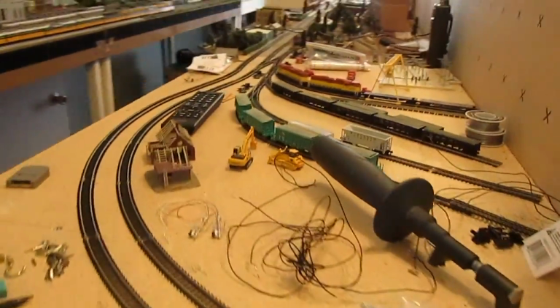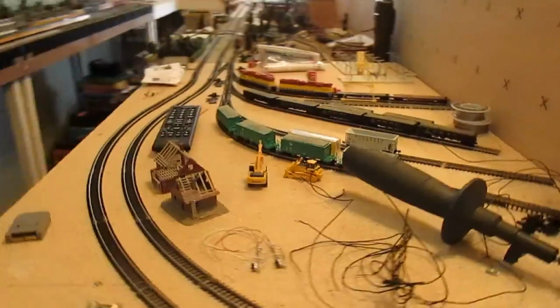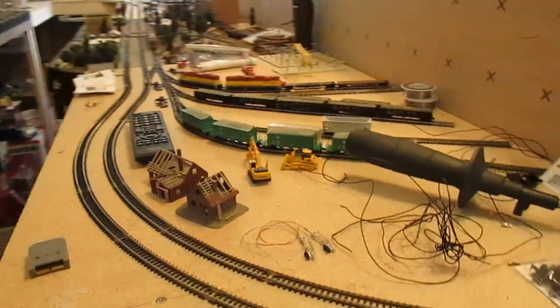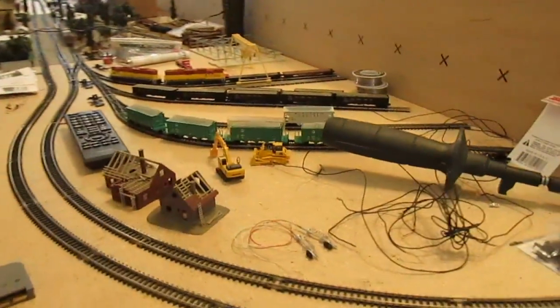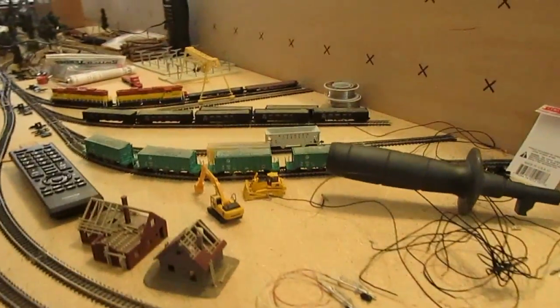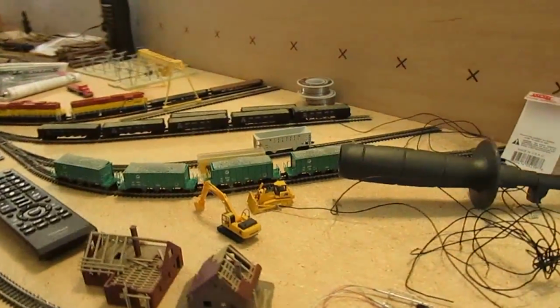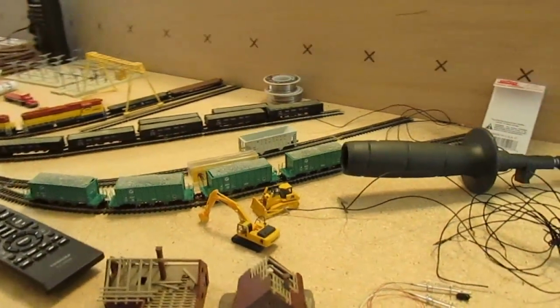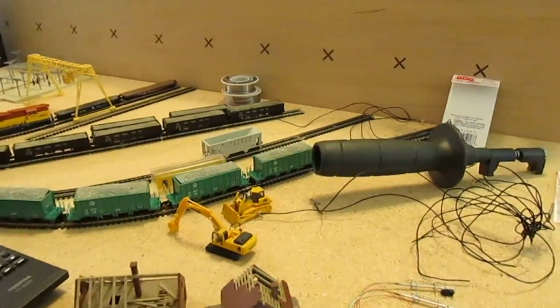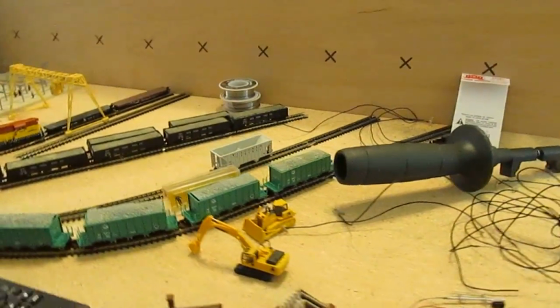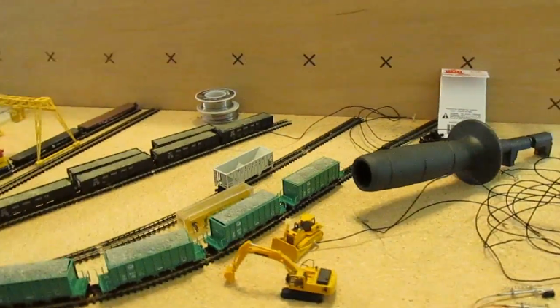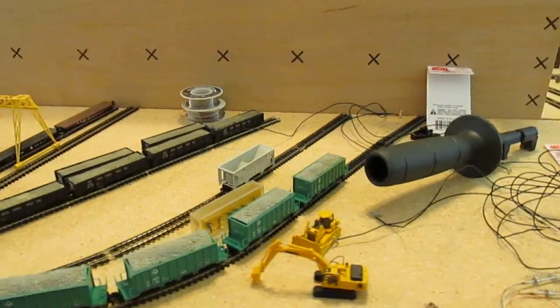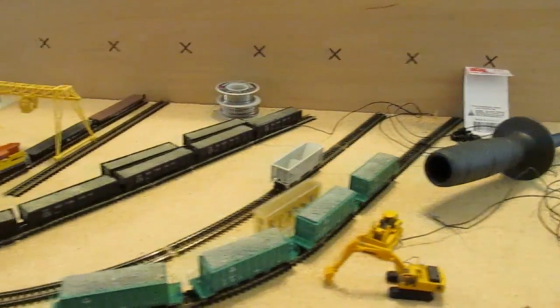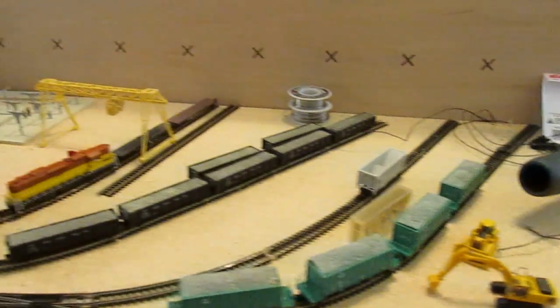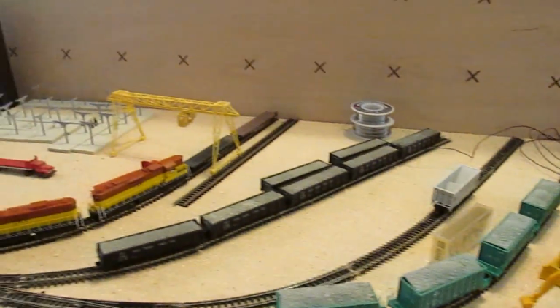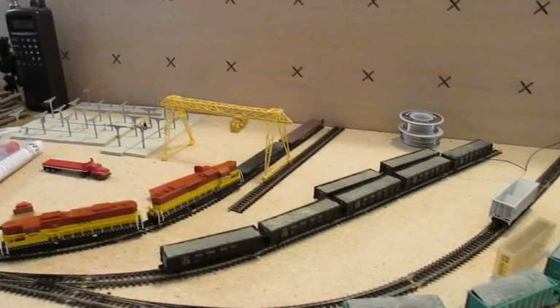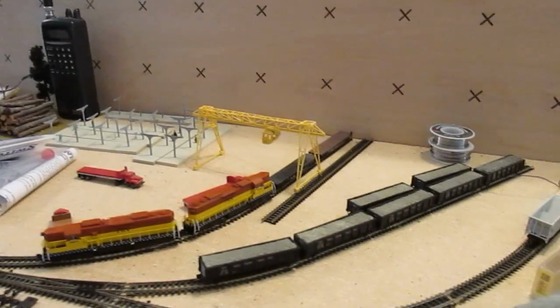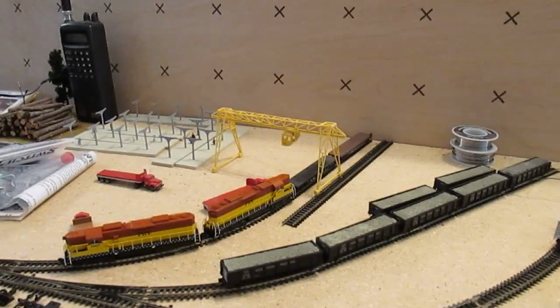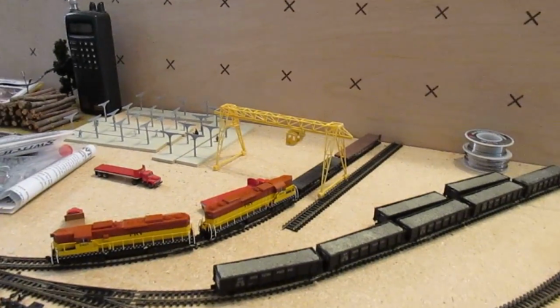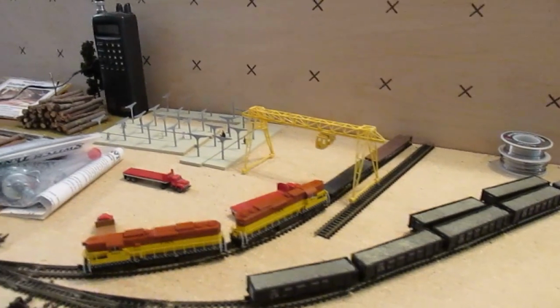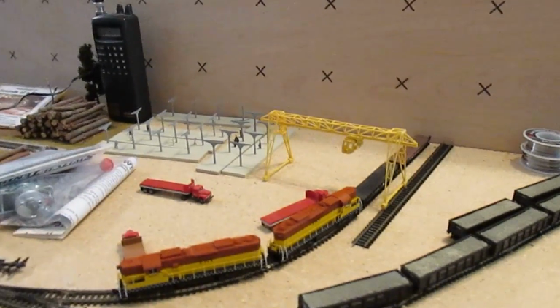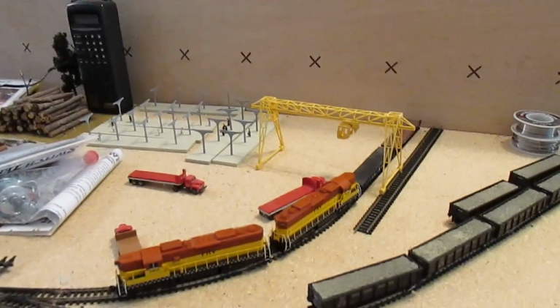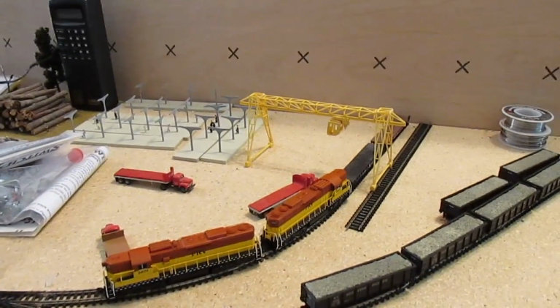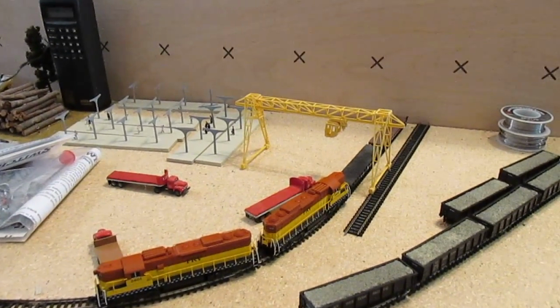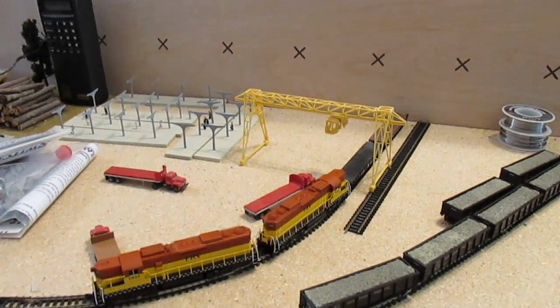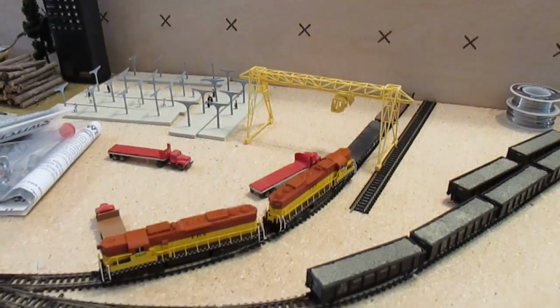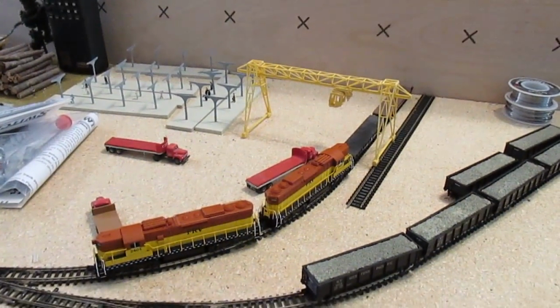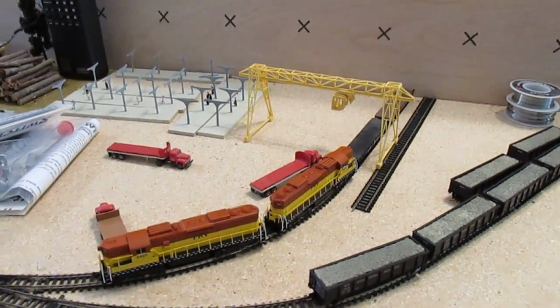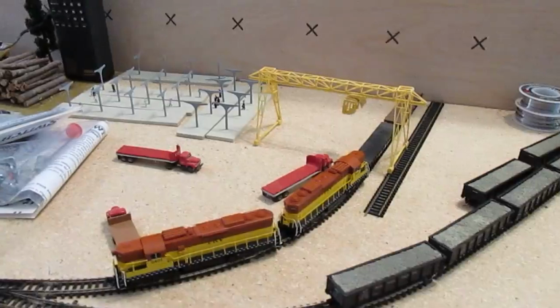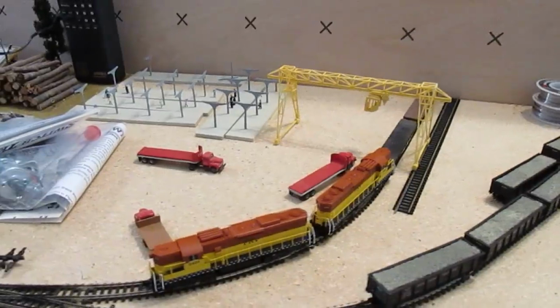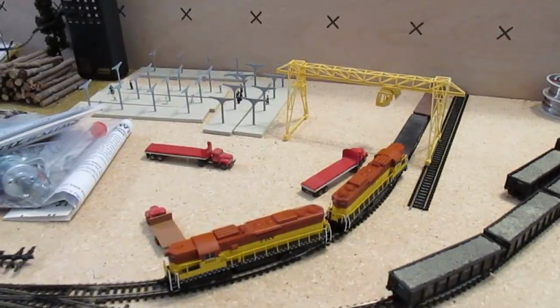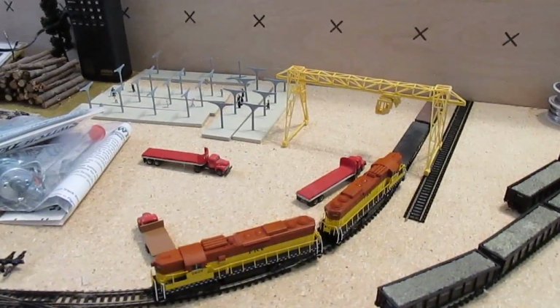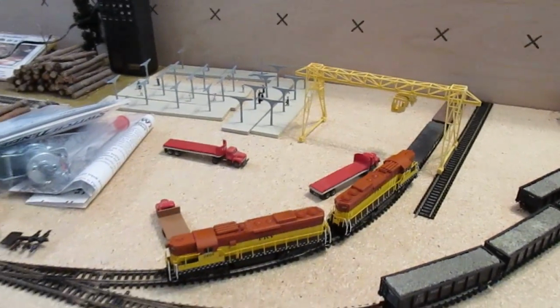Right over here I'm going to have a rock quarry, and then right over here I'm actually going to have a granite distribution center.